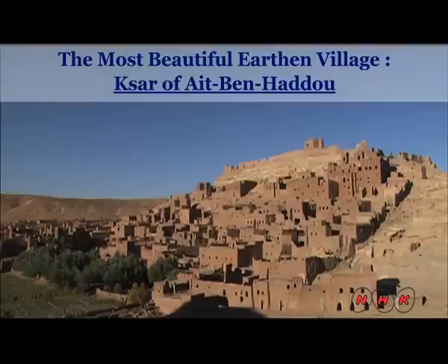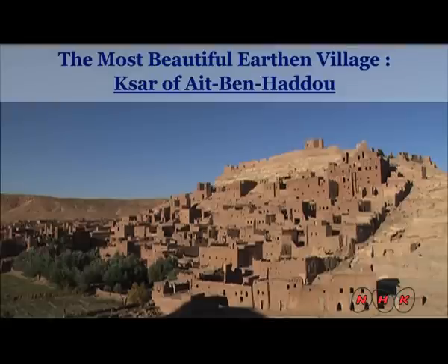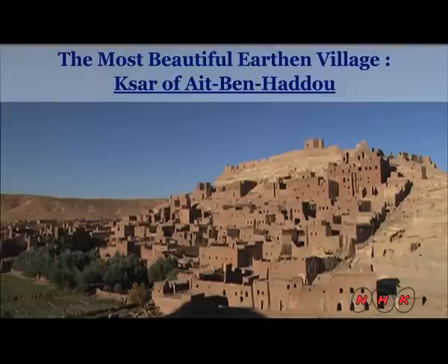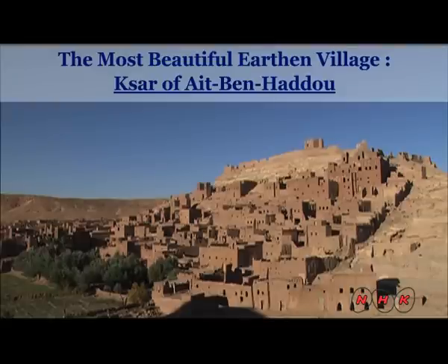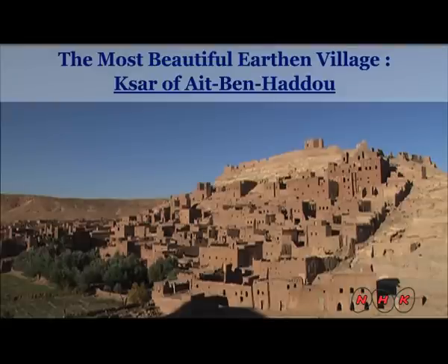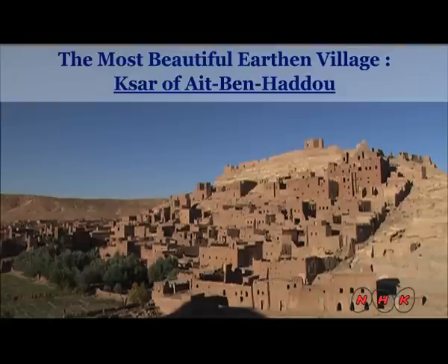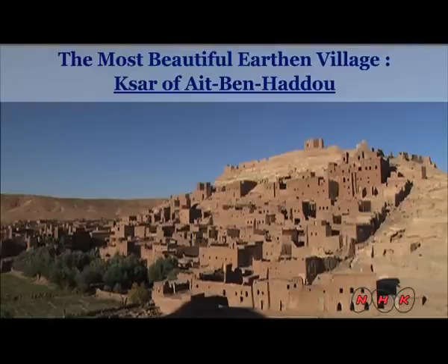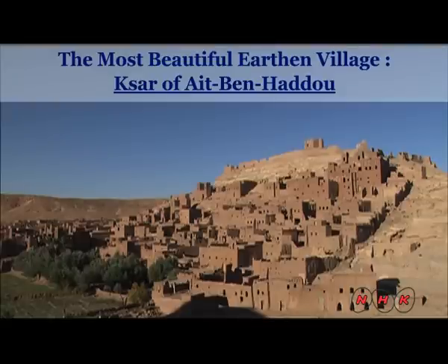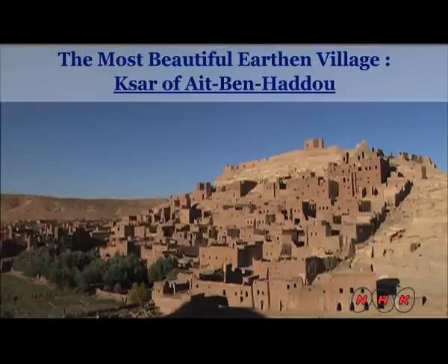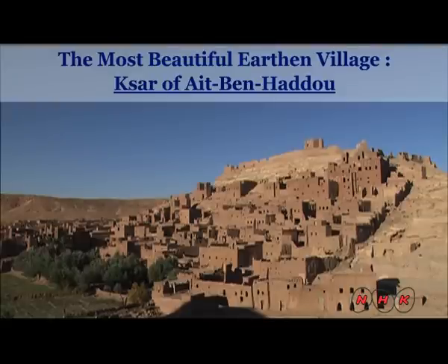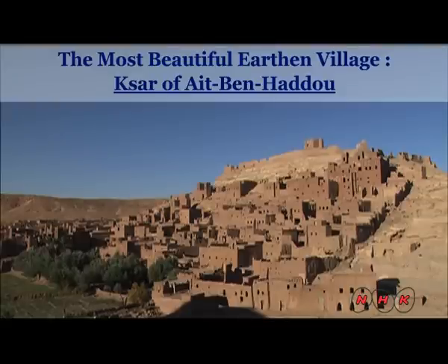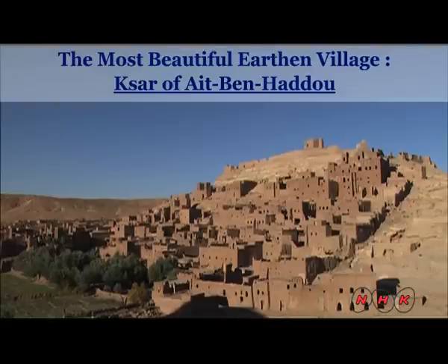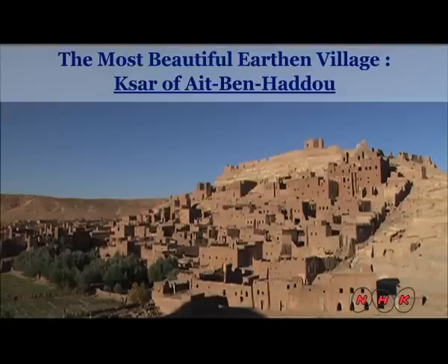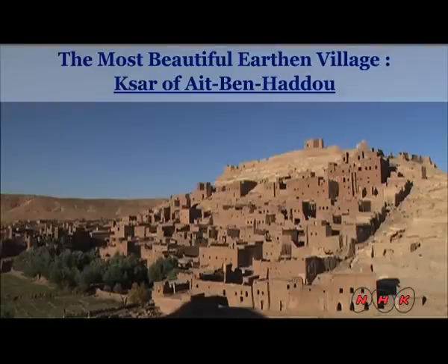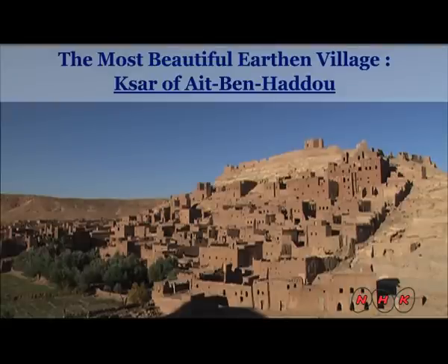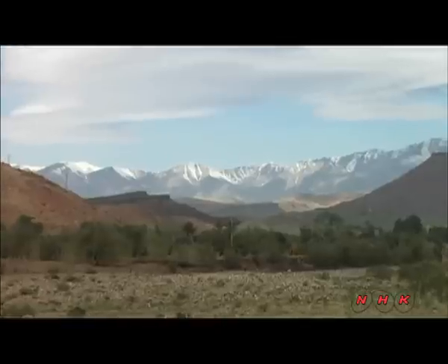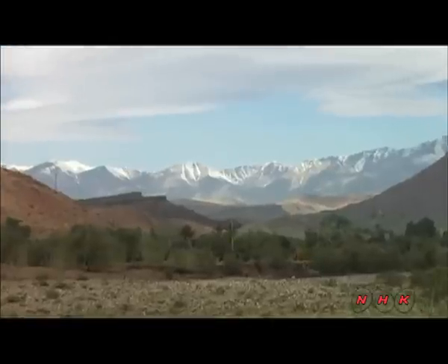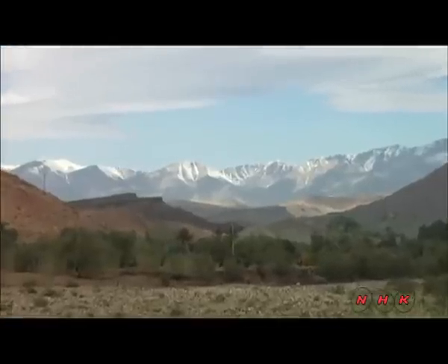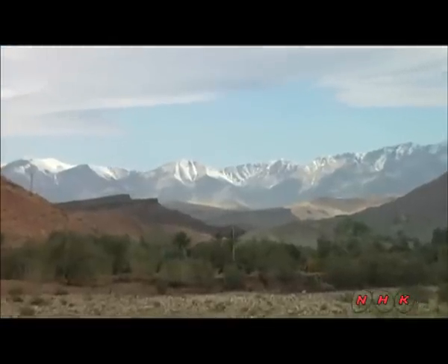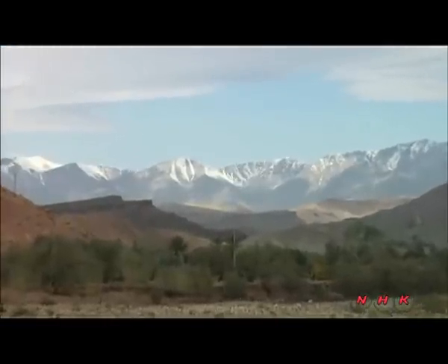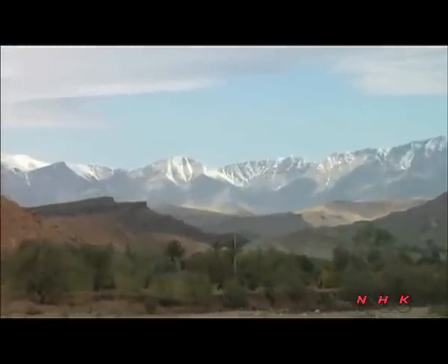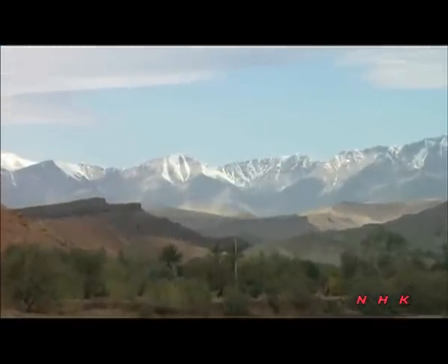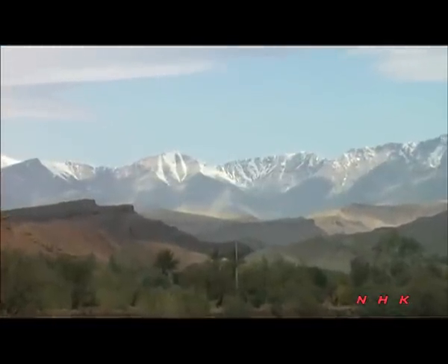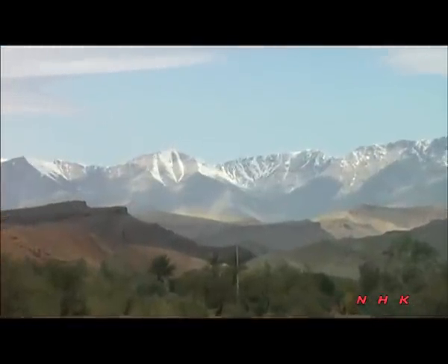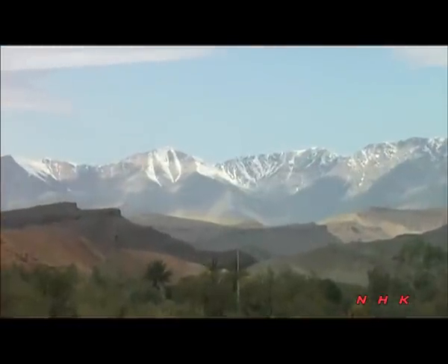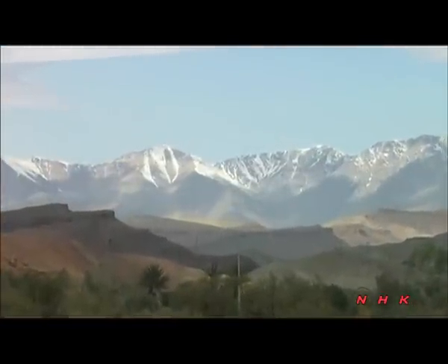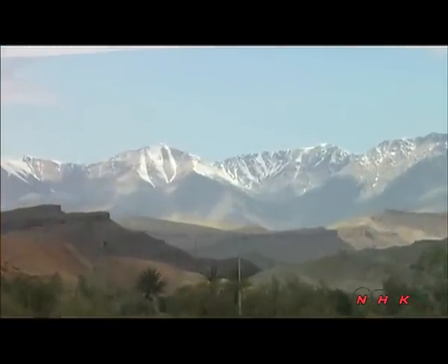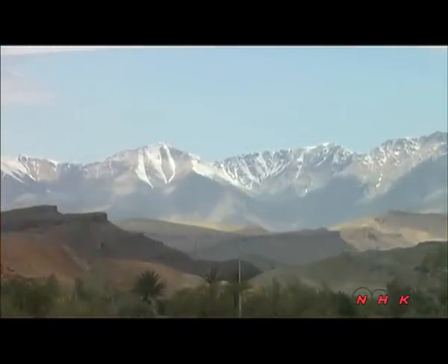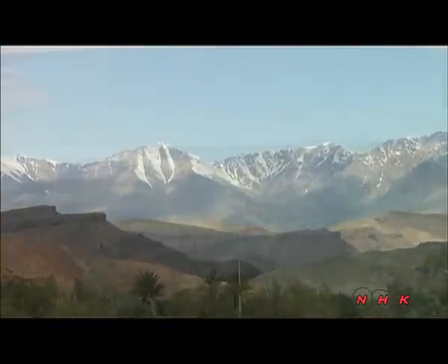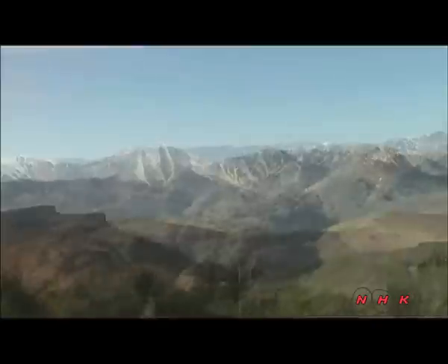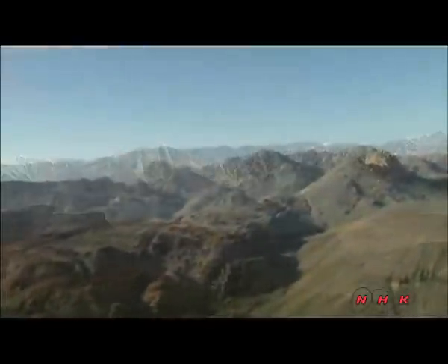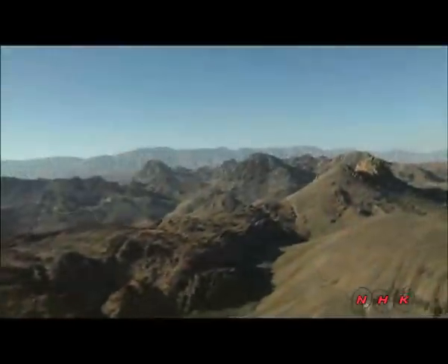The most beautiful earthen village: Ksar of Ait Ben Haddou in Morocco. These are the Atlas Mountains in central Morocco, over 3,000 metres above sea level.